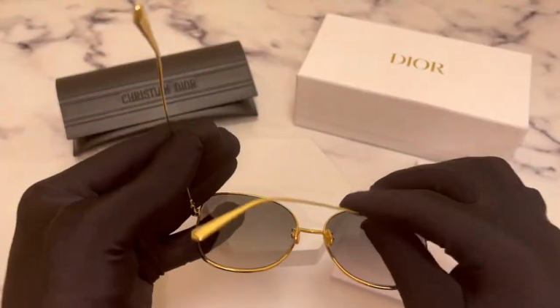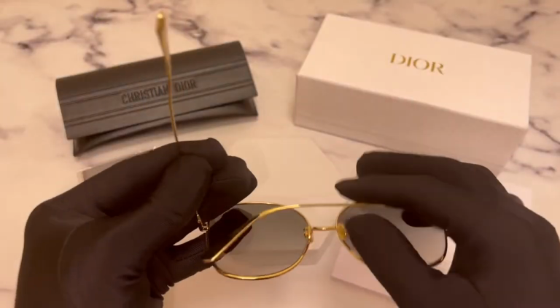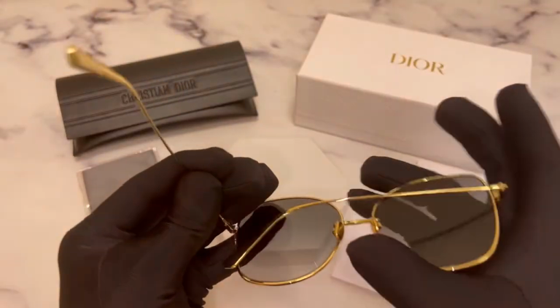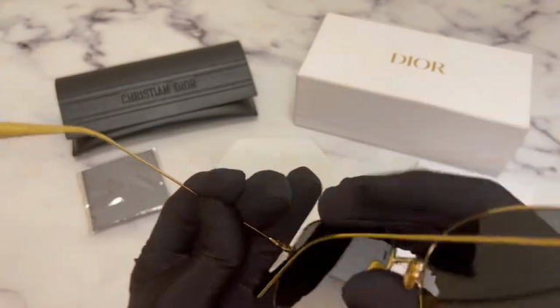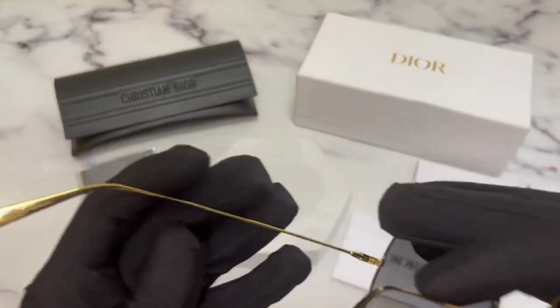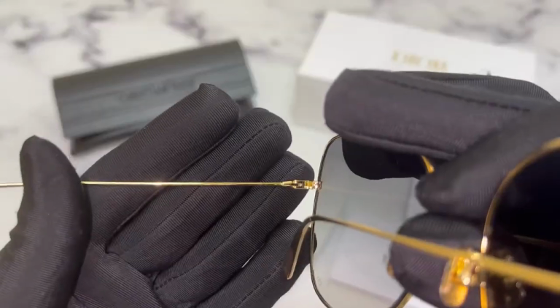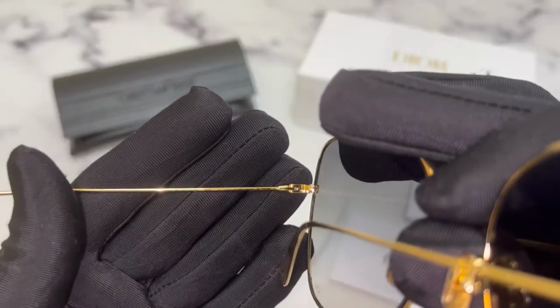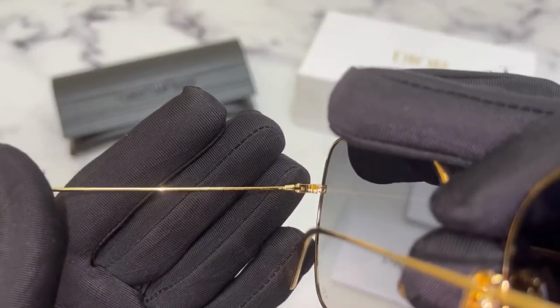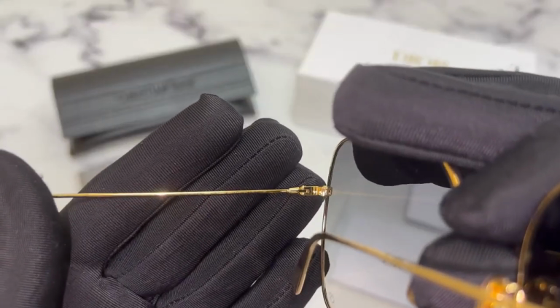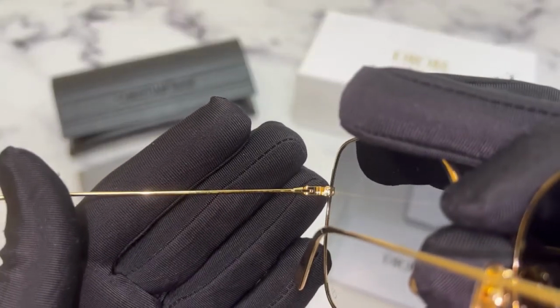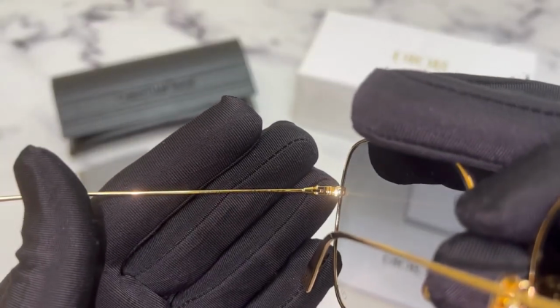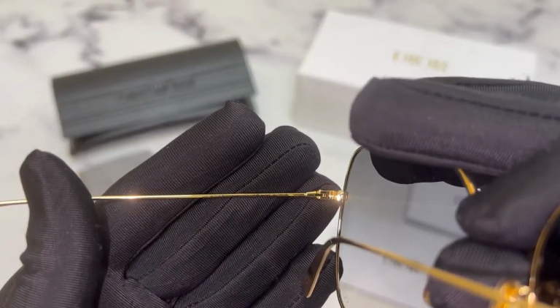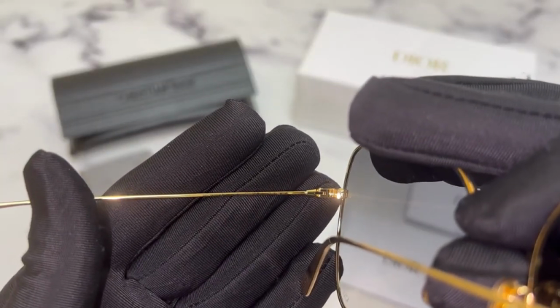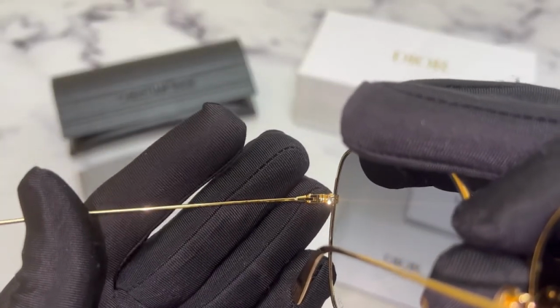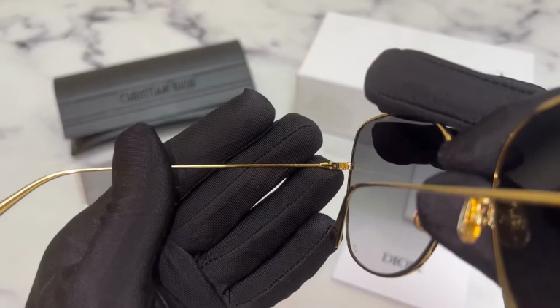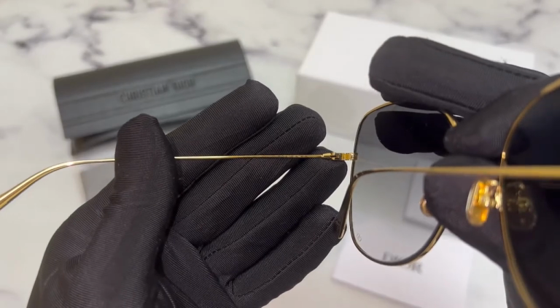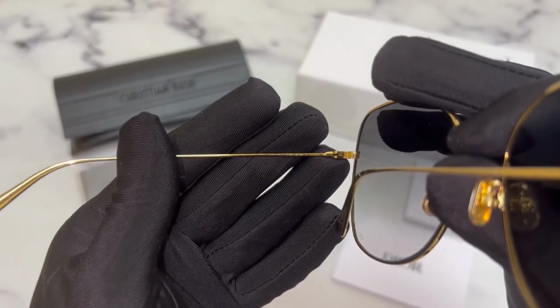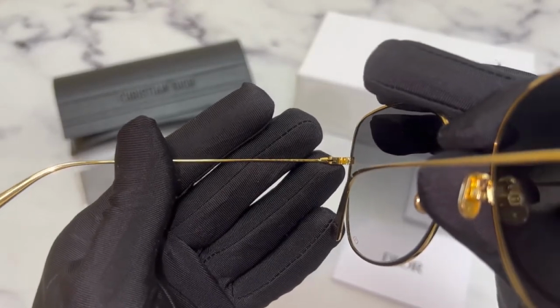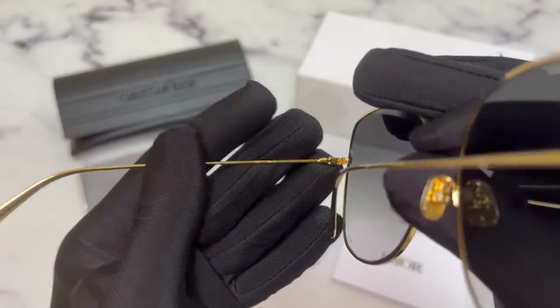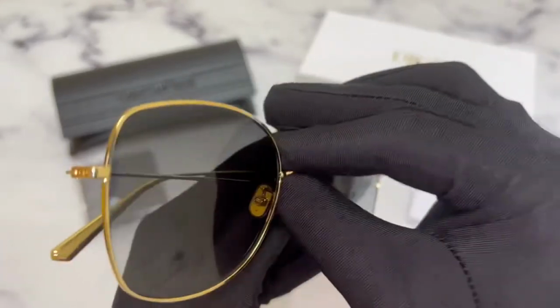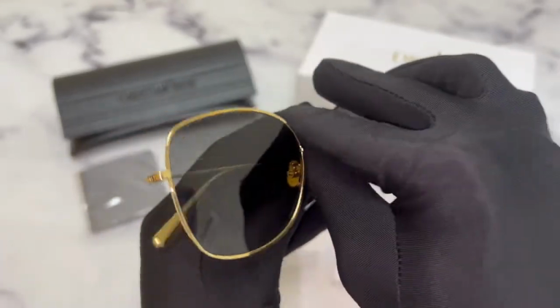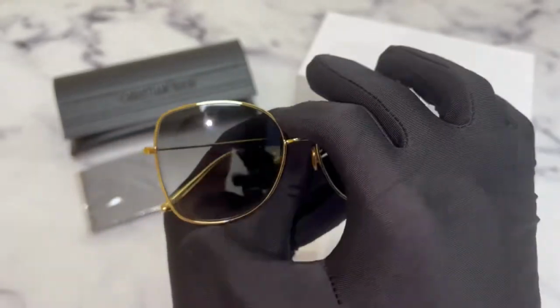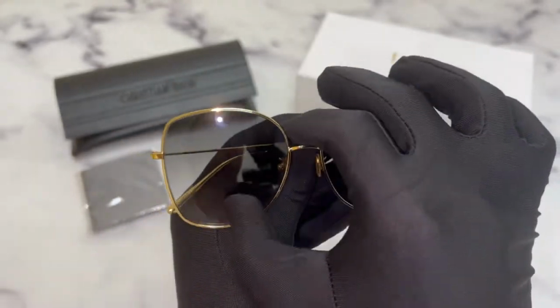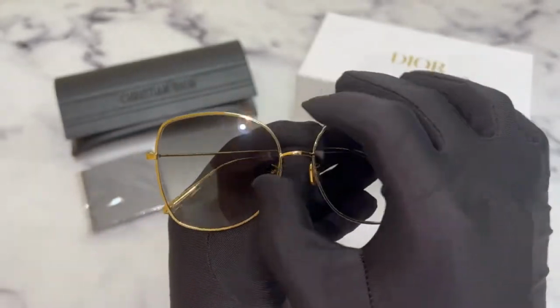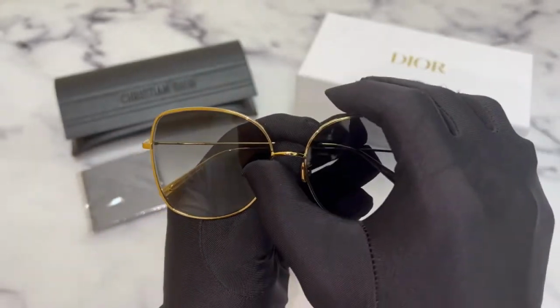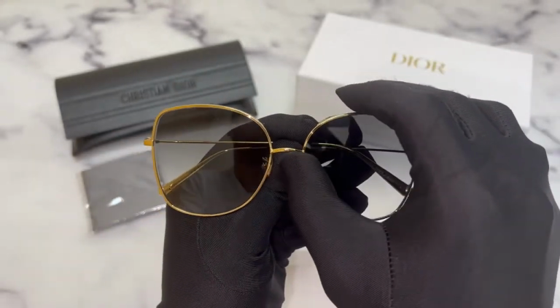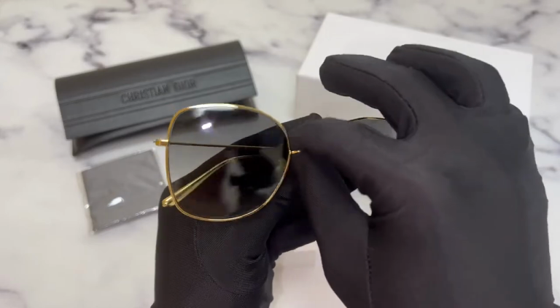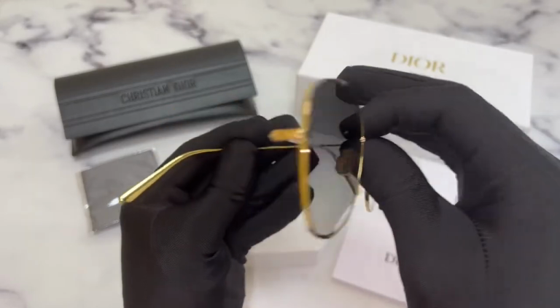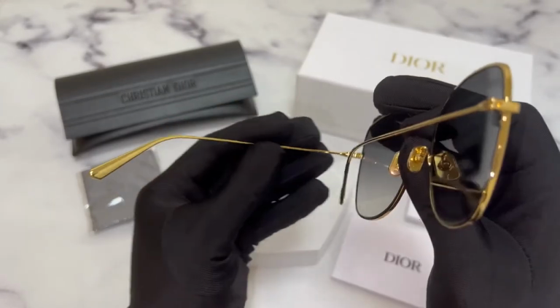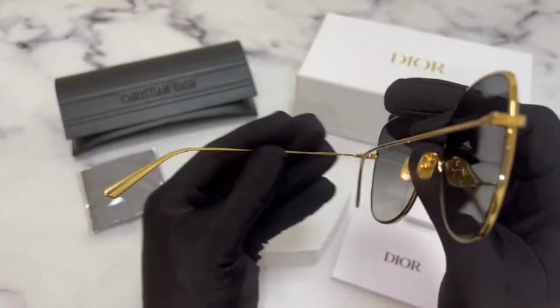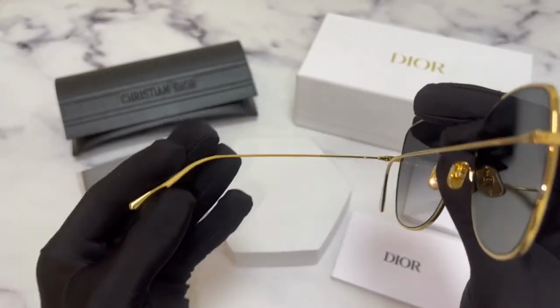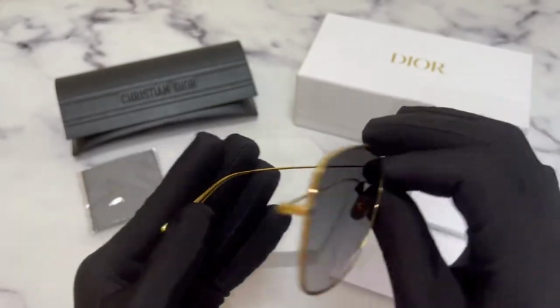On its inner left temple, you'll find the model name, which is Dior Stellar, and the dimensions of the frame. 59 is for its lens, 16 is for its bridge, and 145 is for its temples.